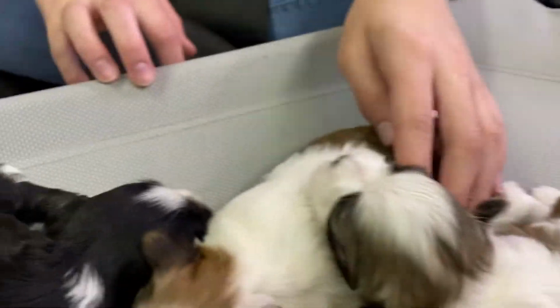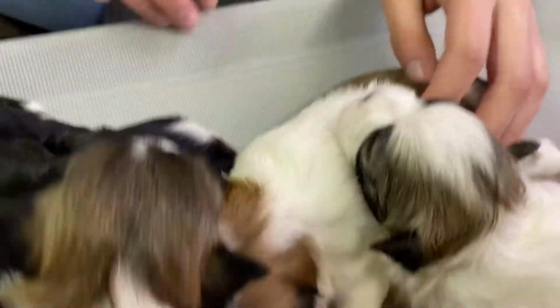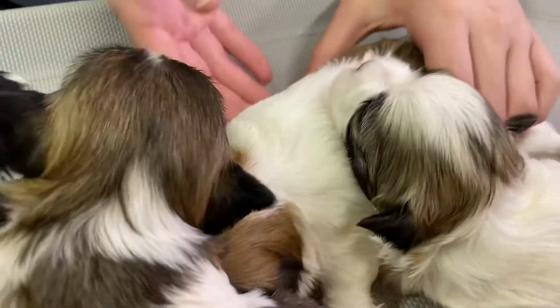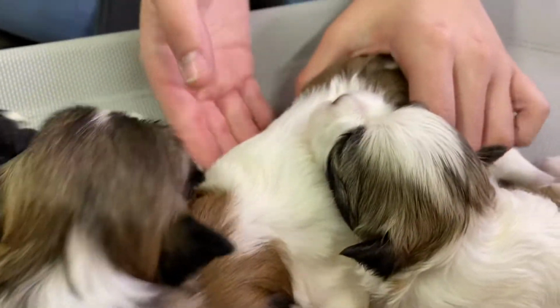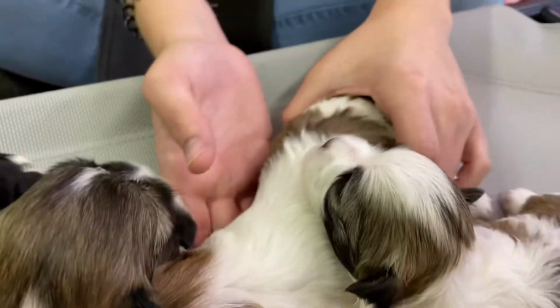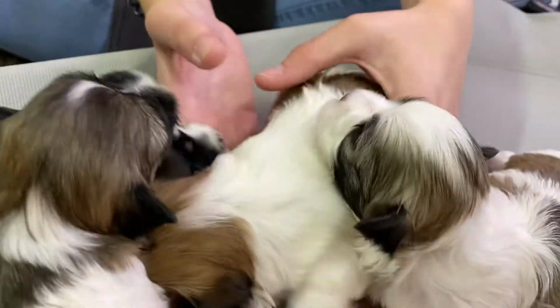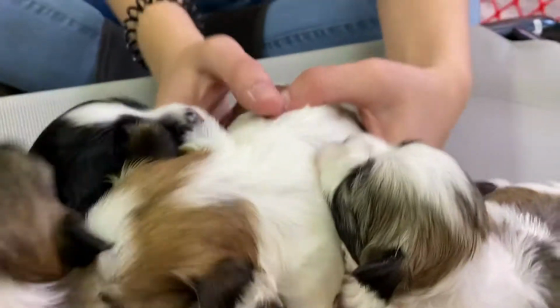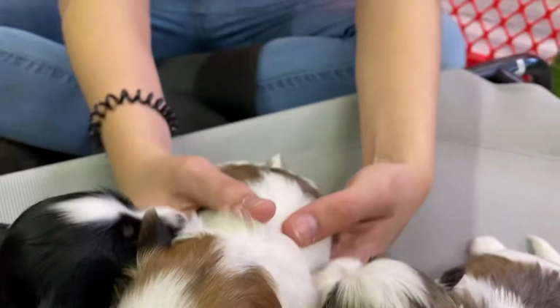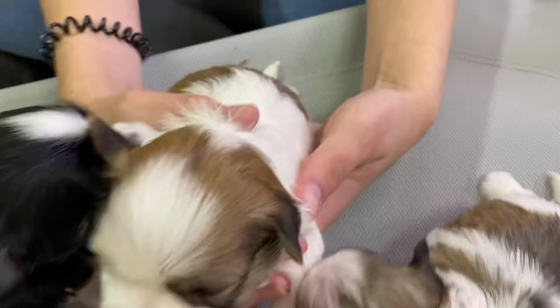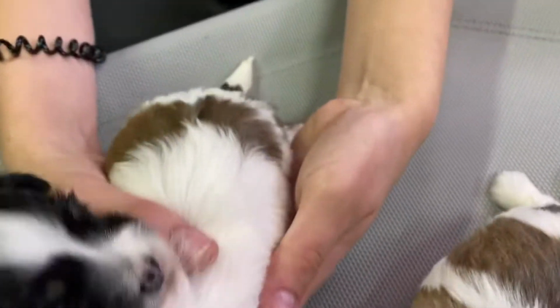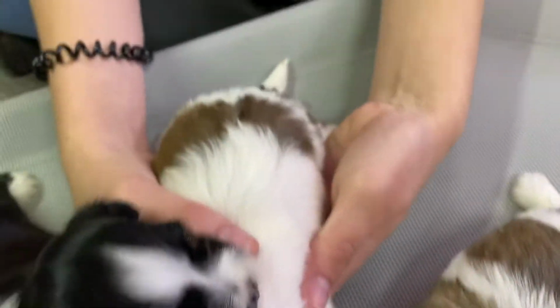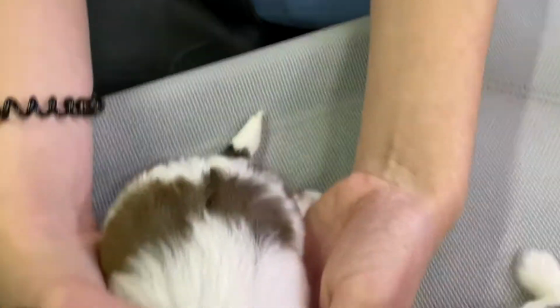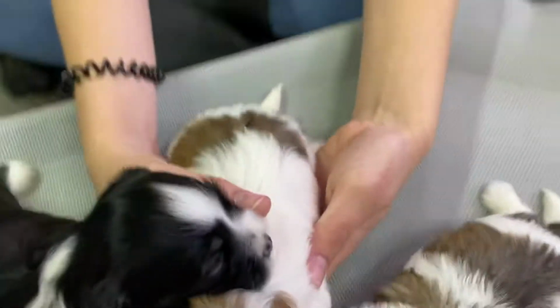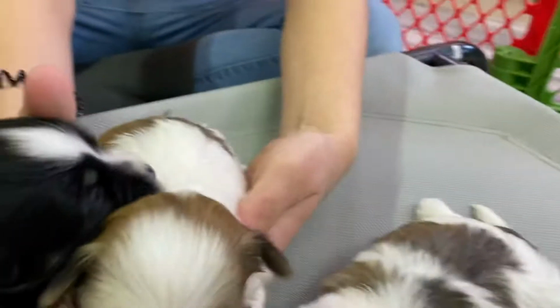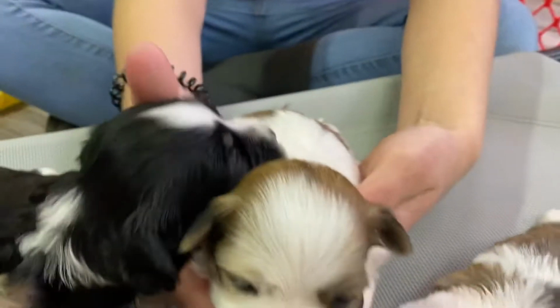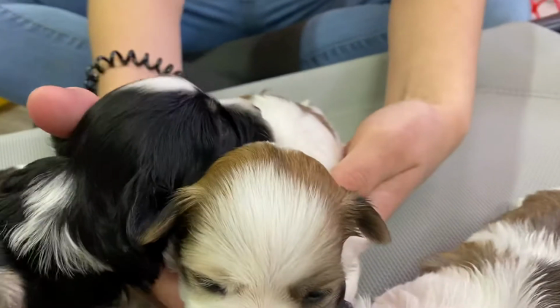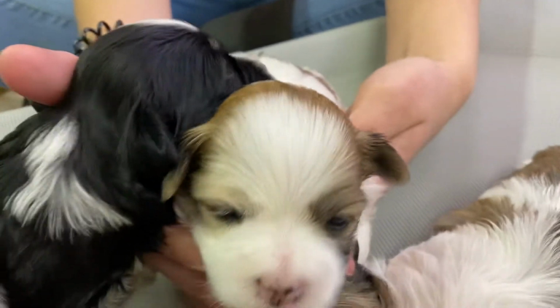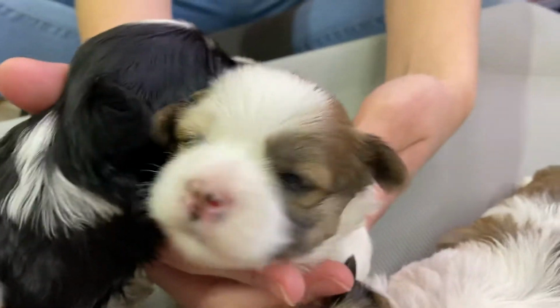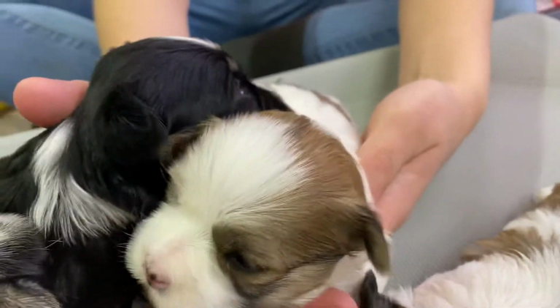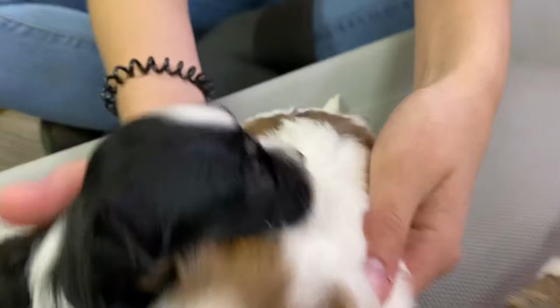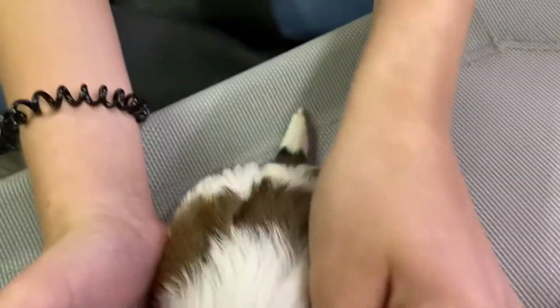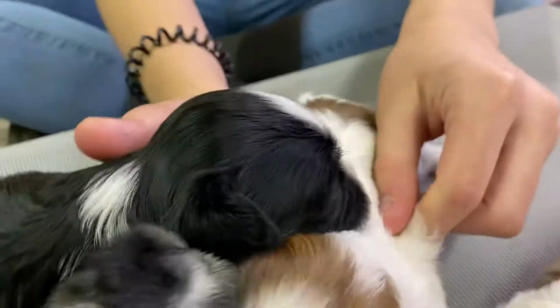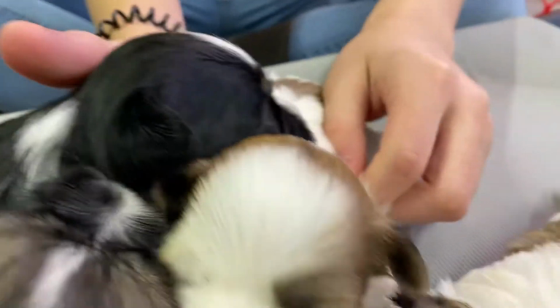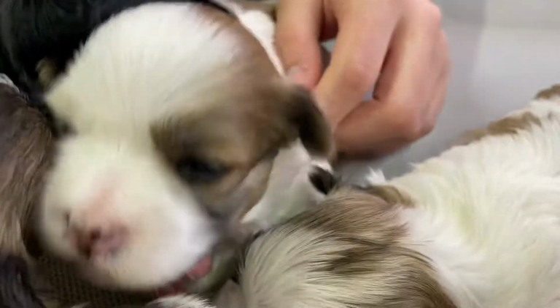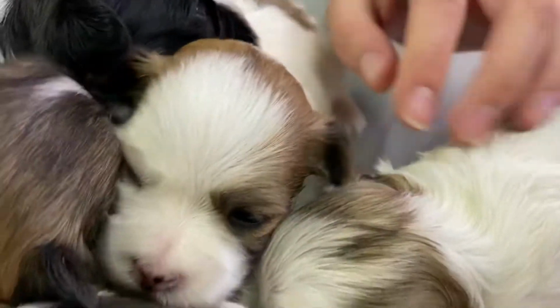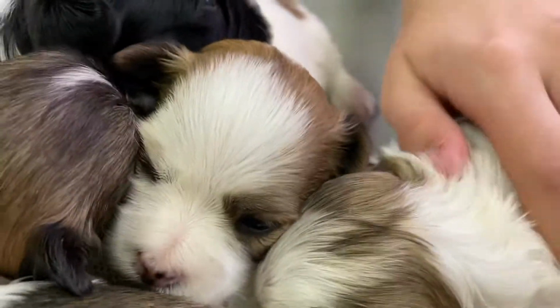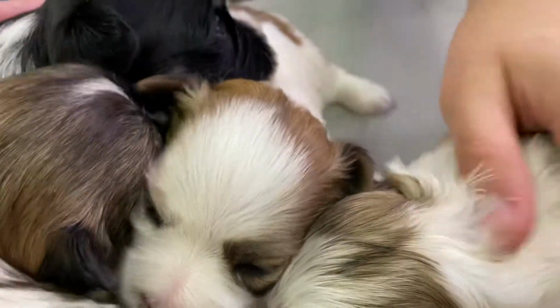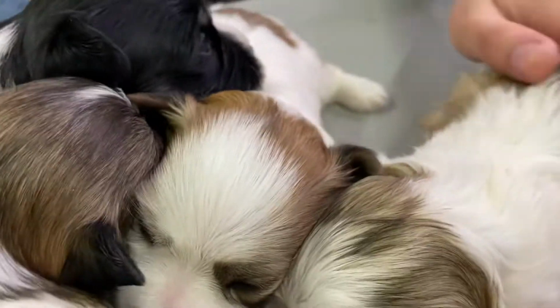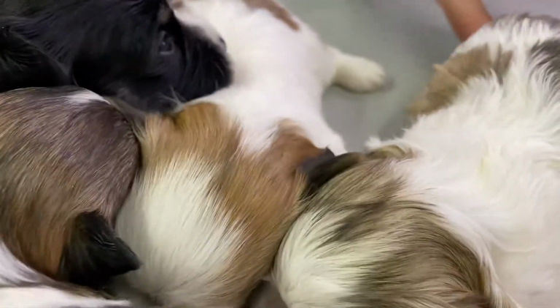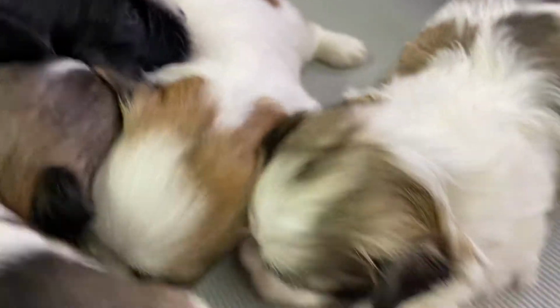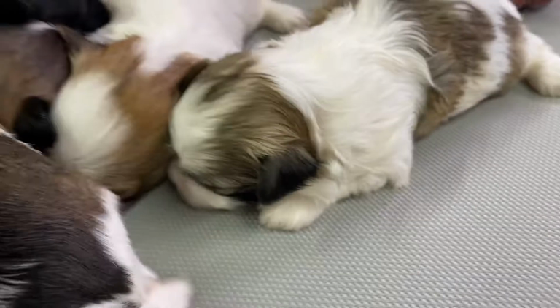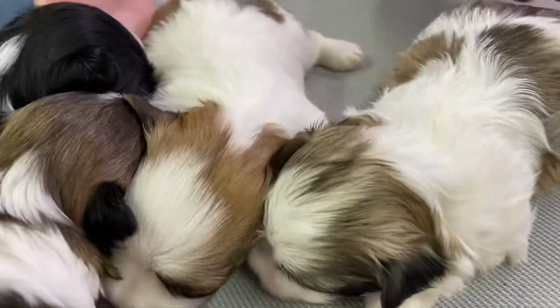Elon is the one hiding under there. He has a big white patch on his back but a beautiful lighter sable marking back there and on his face. And he's got that white face which is really cute and kind of unique.